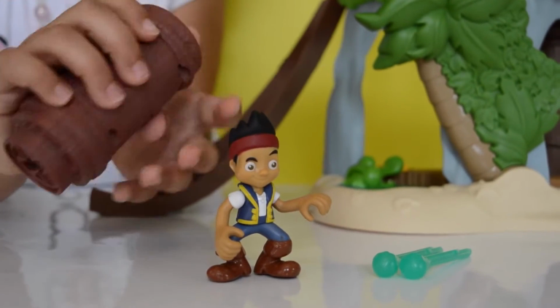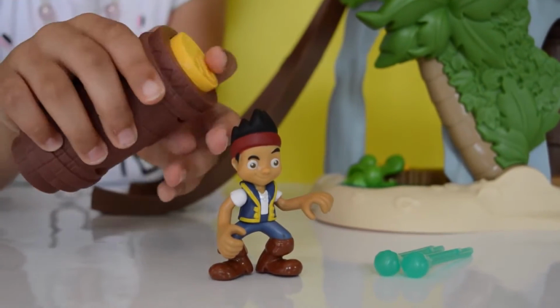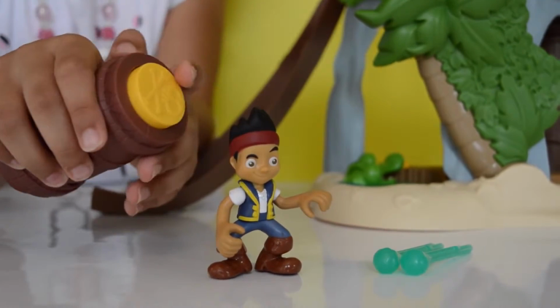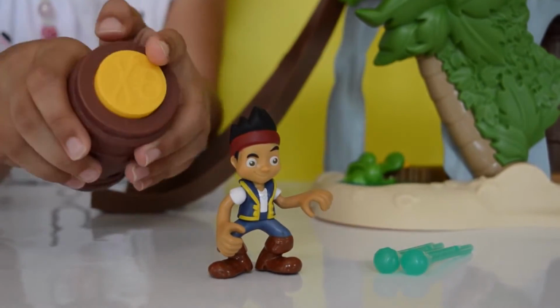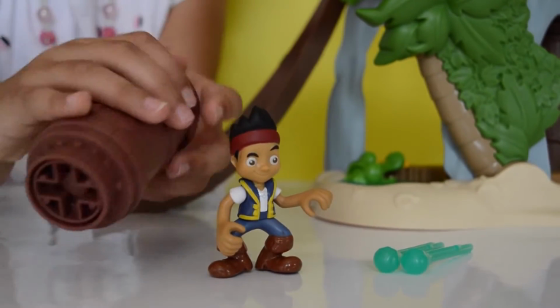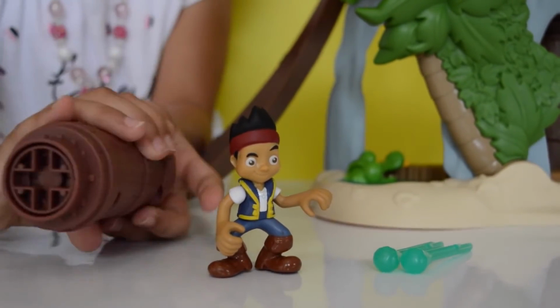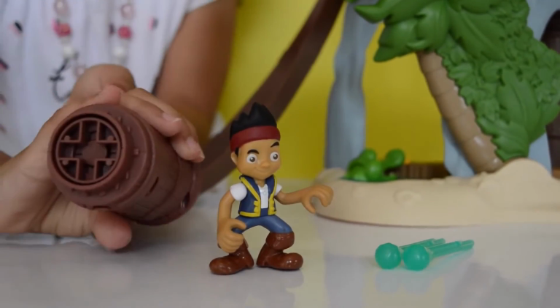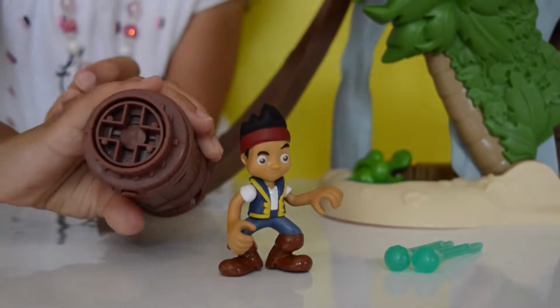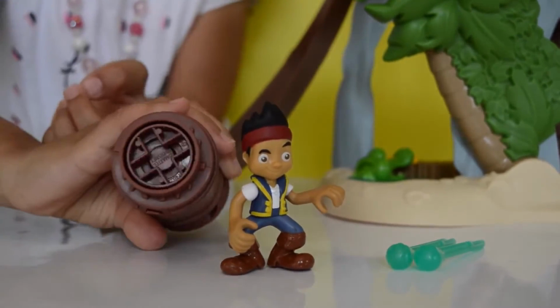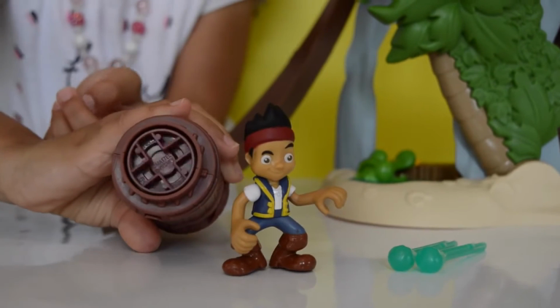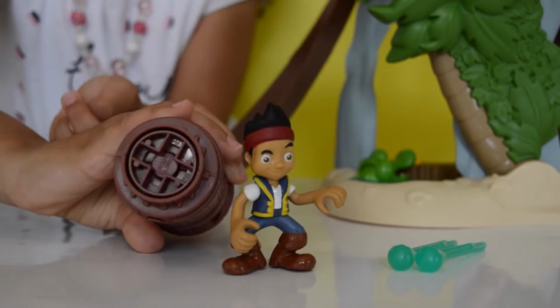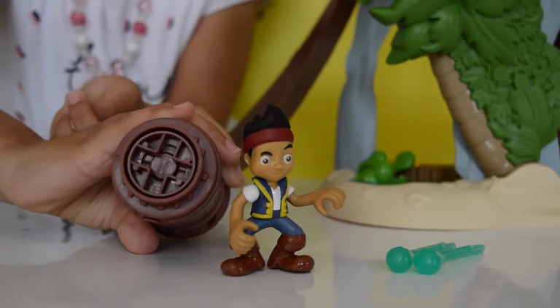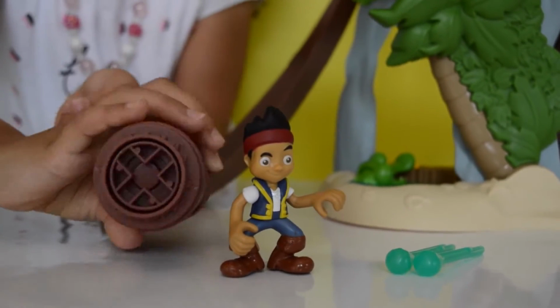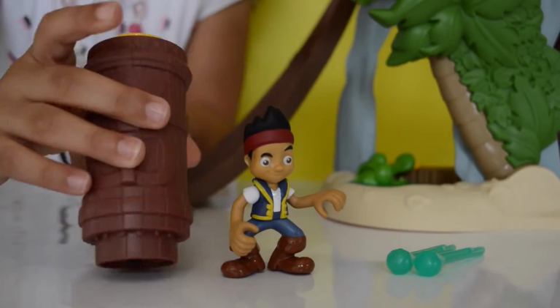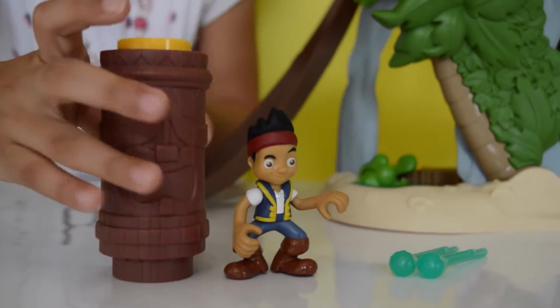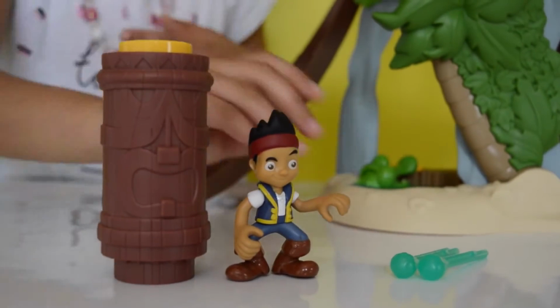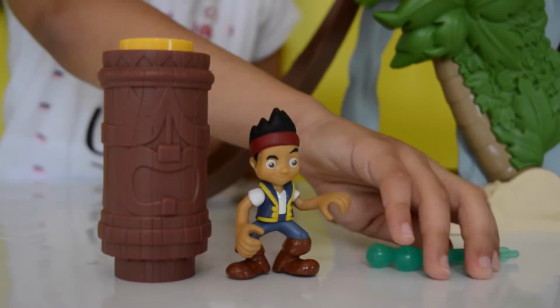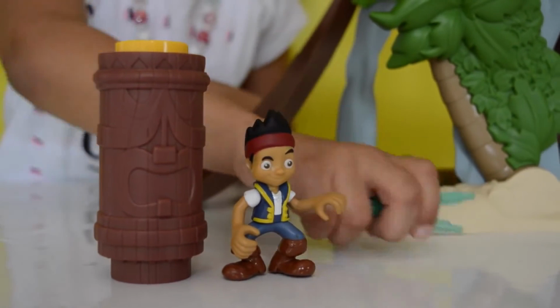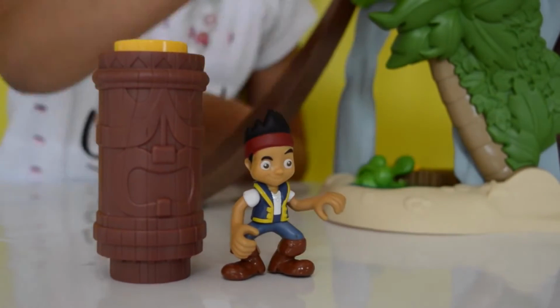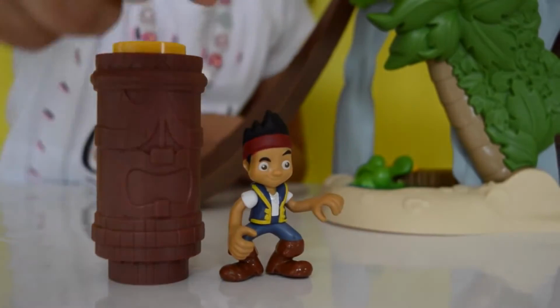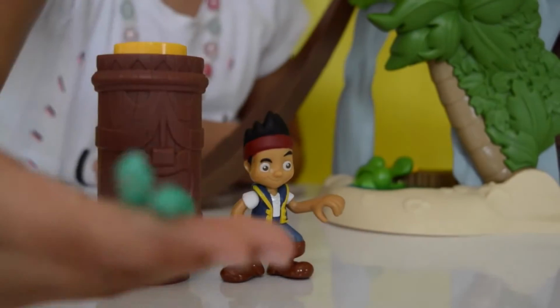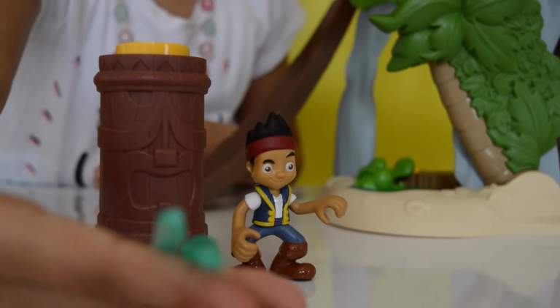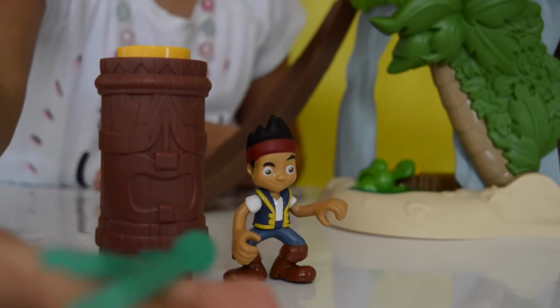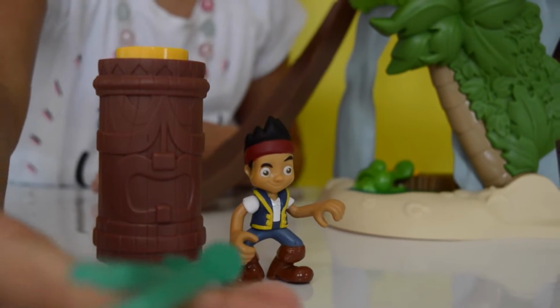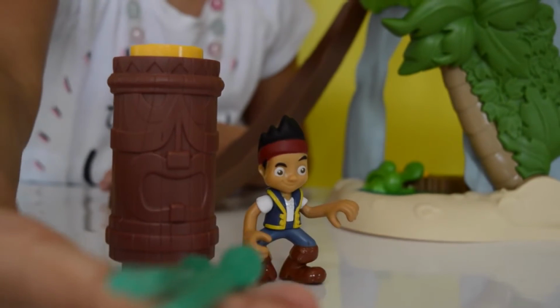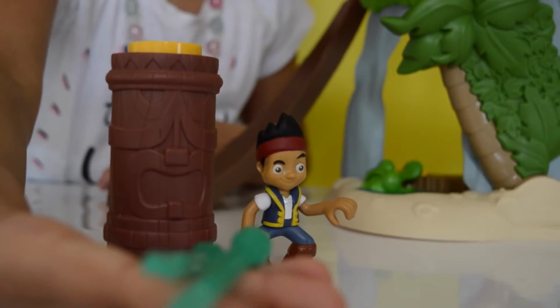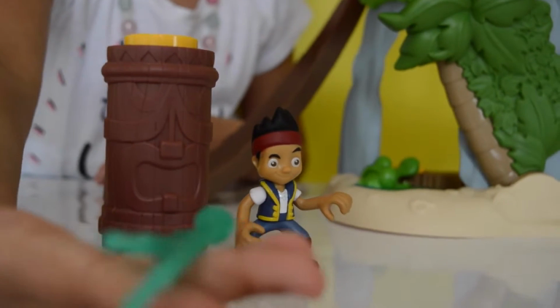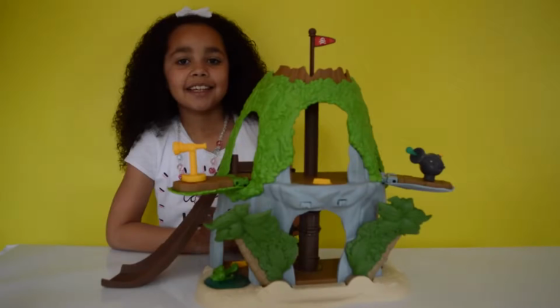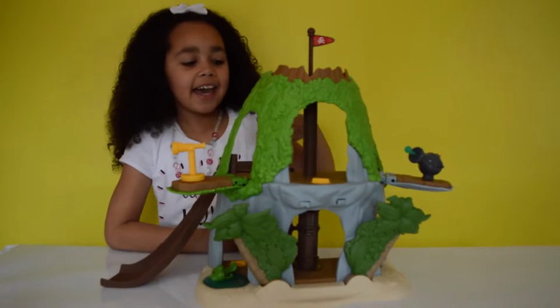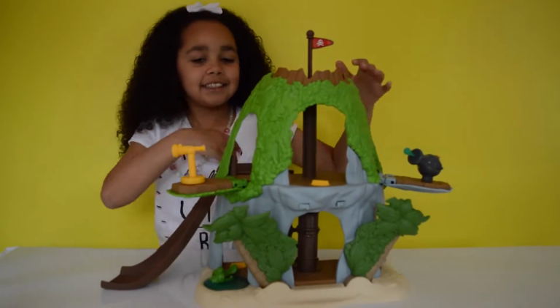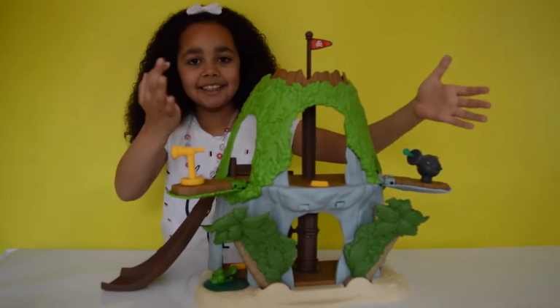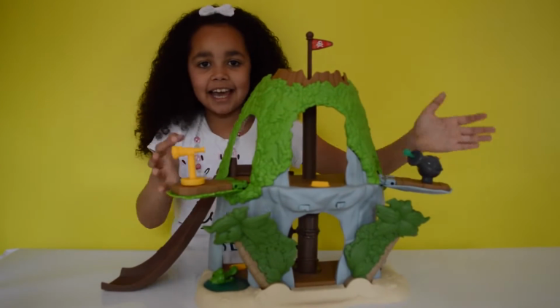Just push this little button. It comes with 3 water cannons. And here is the playset!